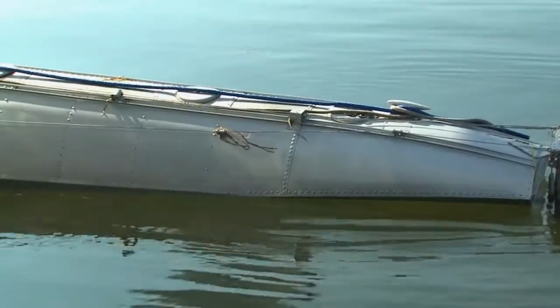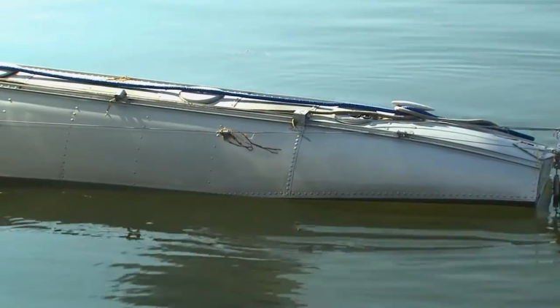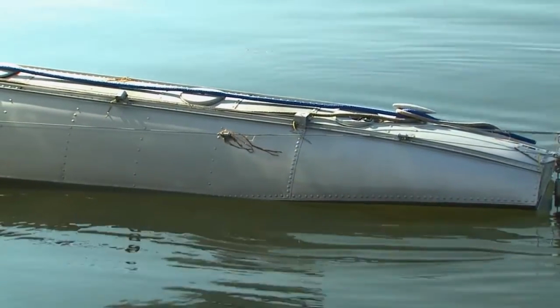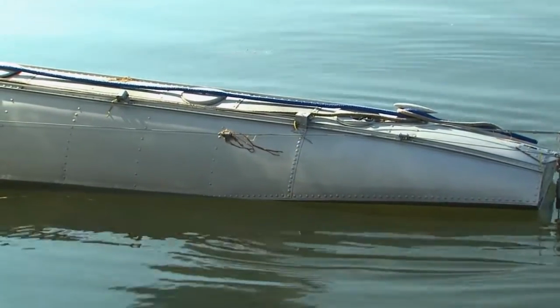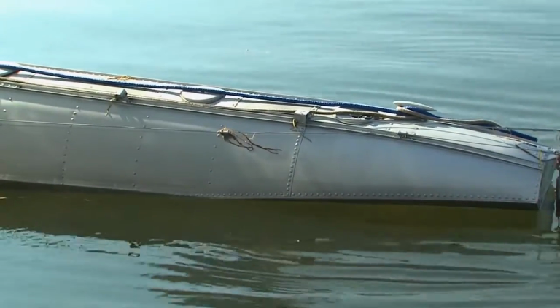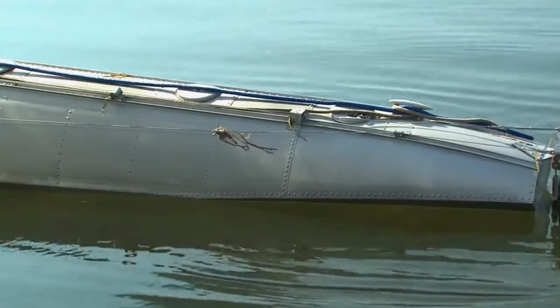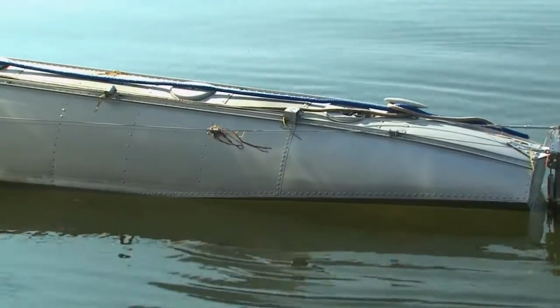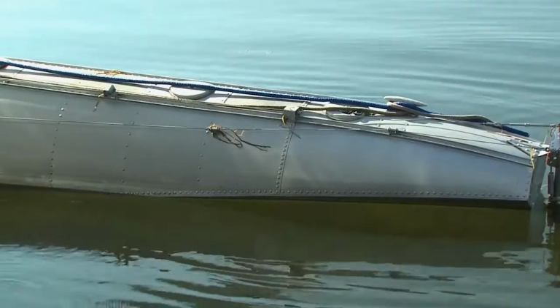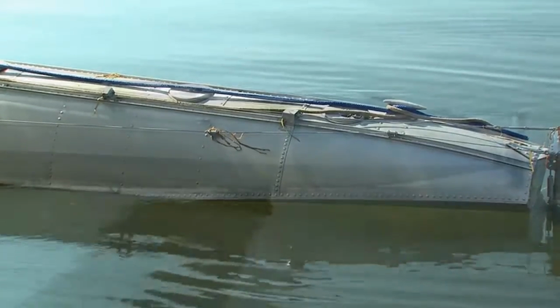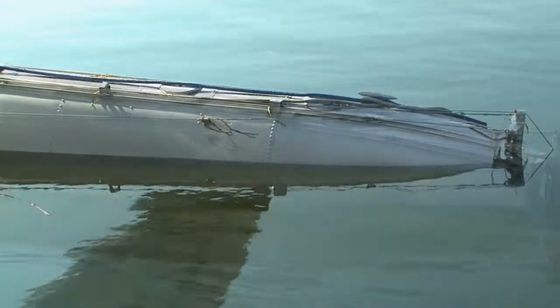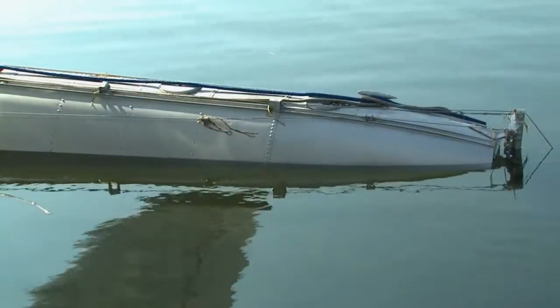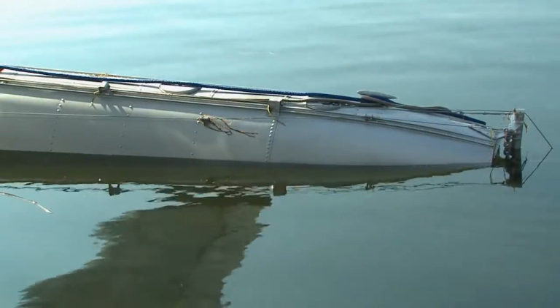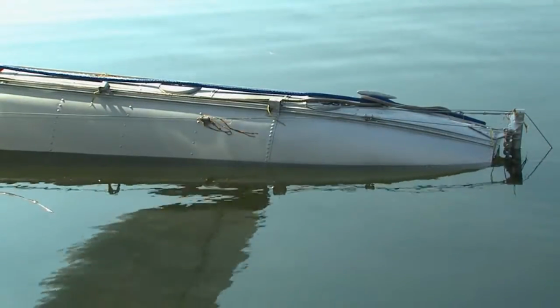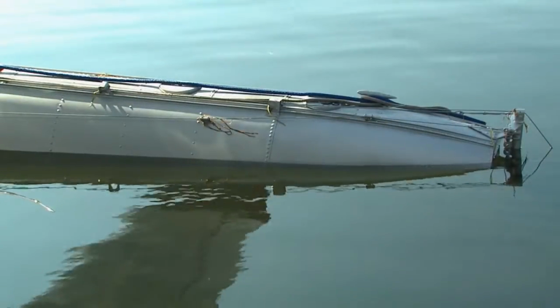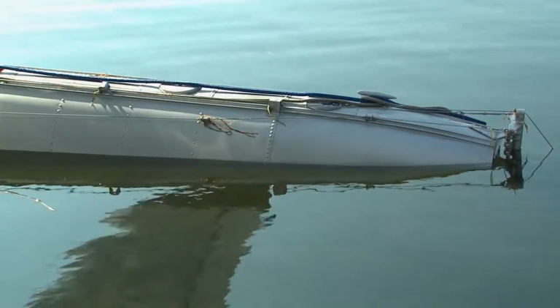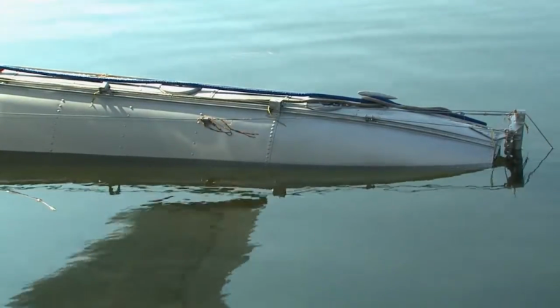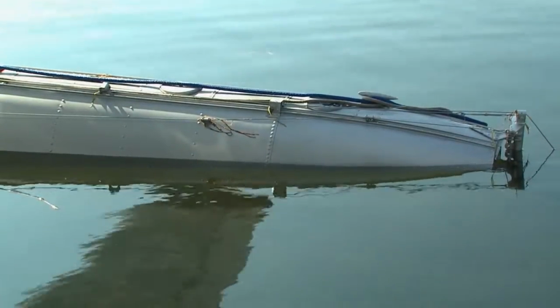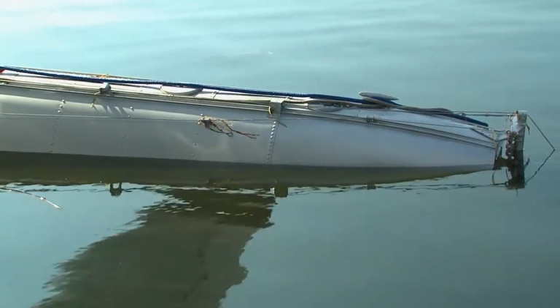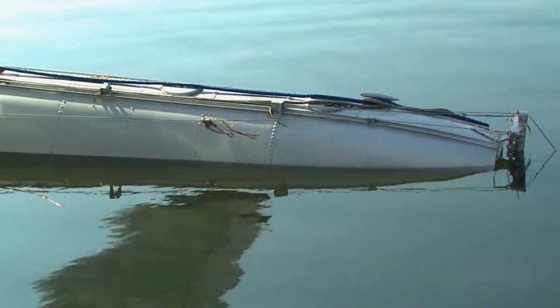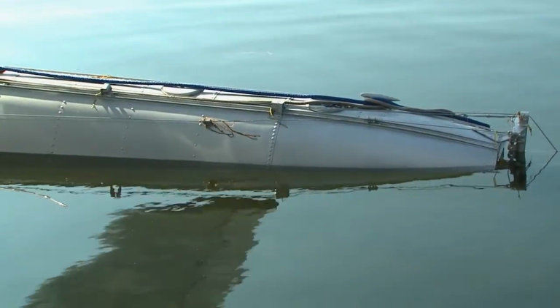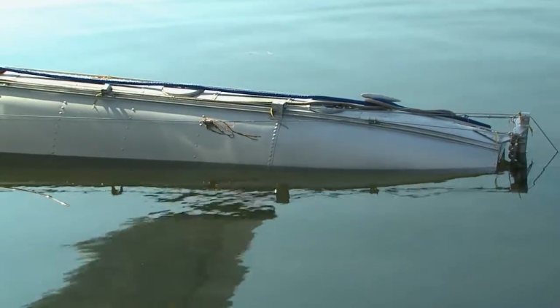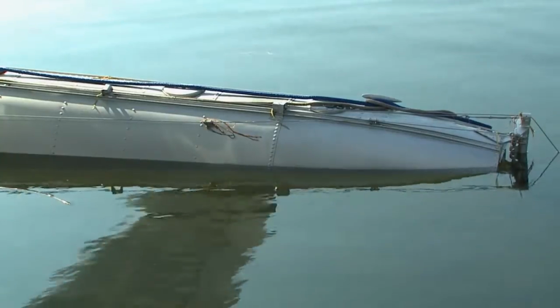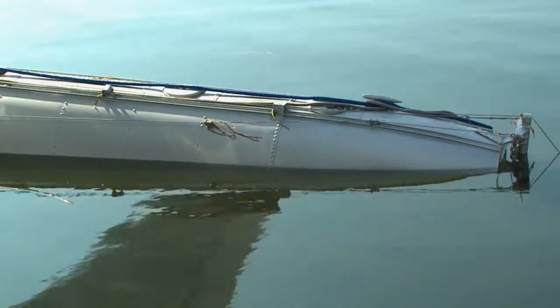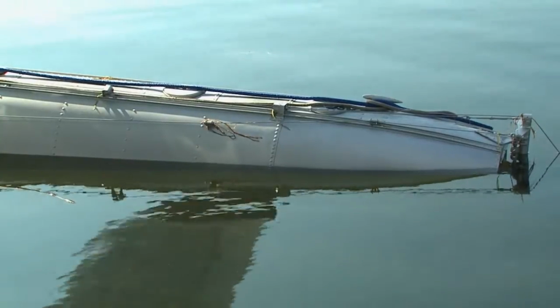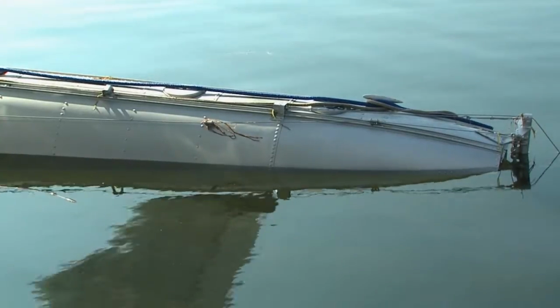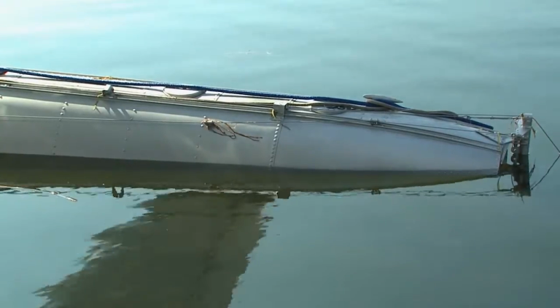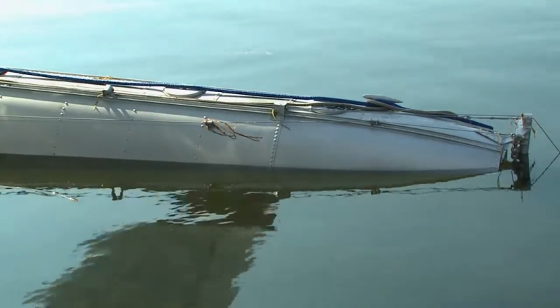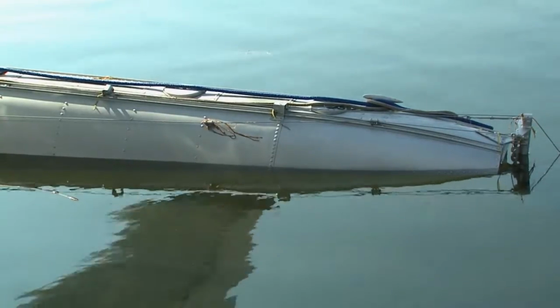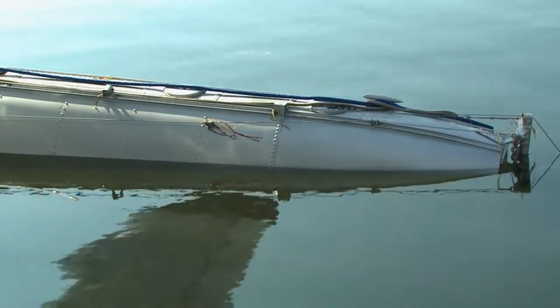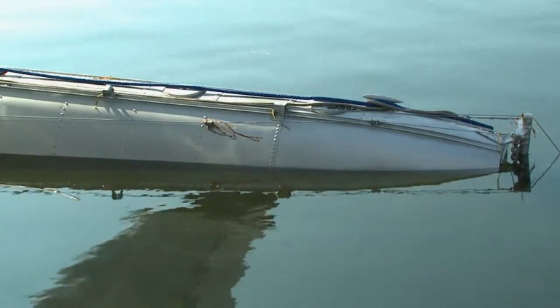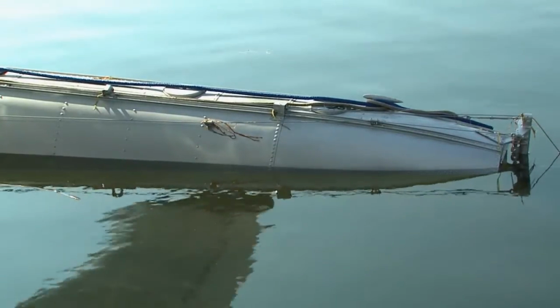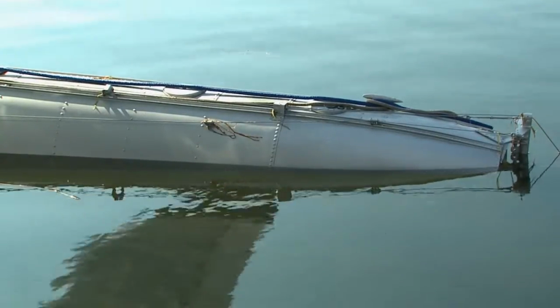Get to know where your floats normally sit when they're free of water. If the aircraft sits differently on the water, you should investigate. It could be a loose rivet, or it could be a gash in the bottom as a result of hitting a submerged object while taxiing the last time.